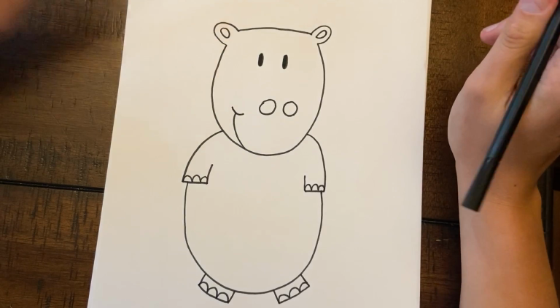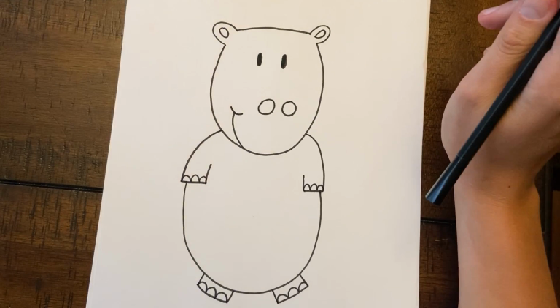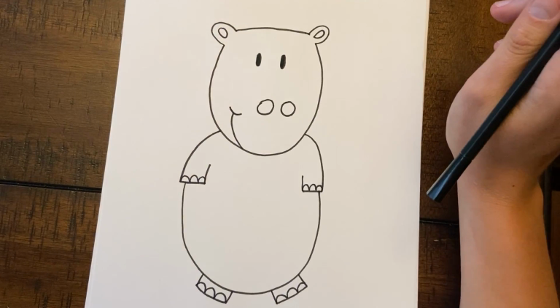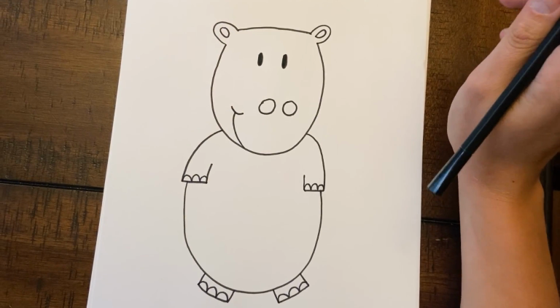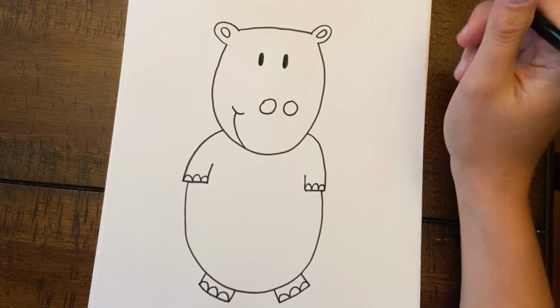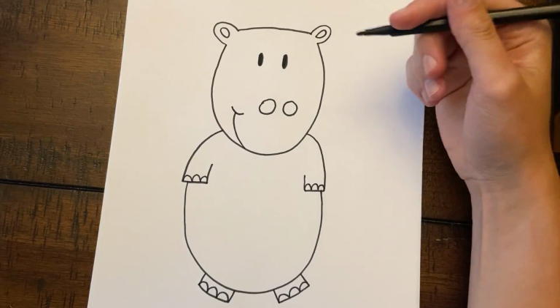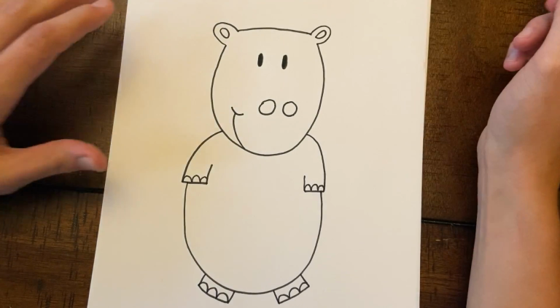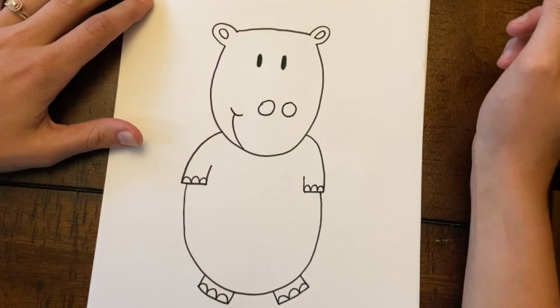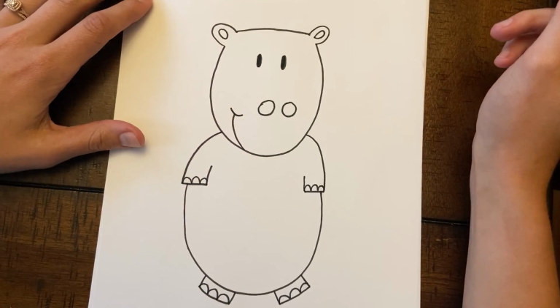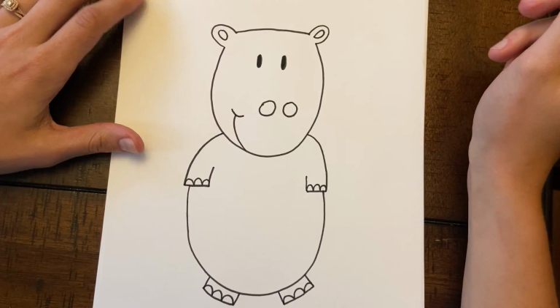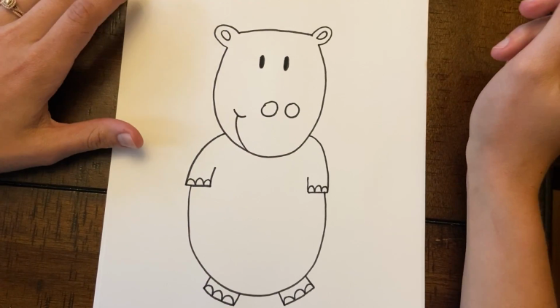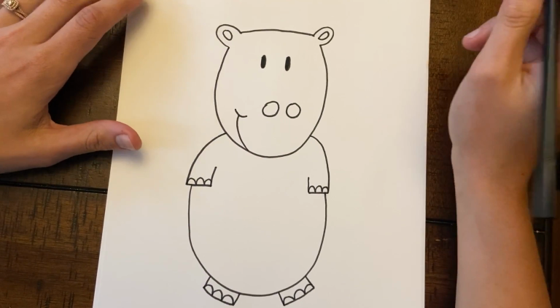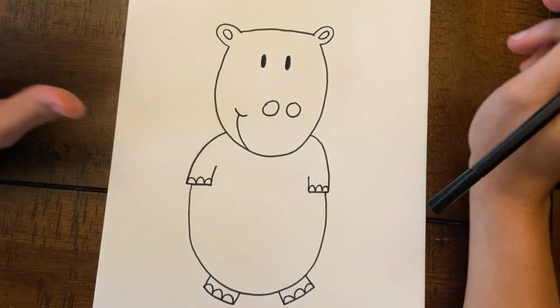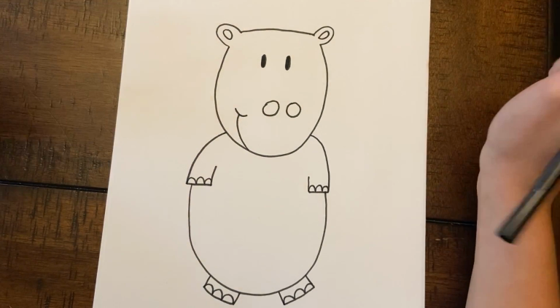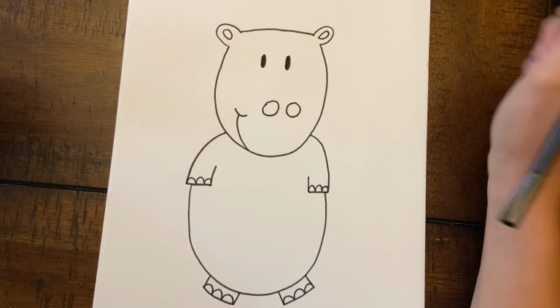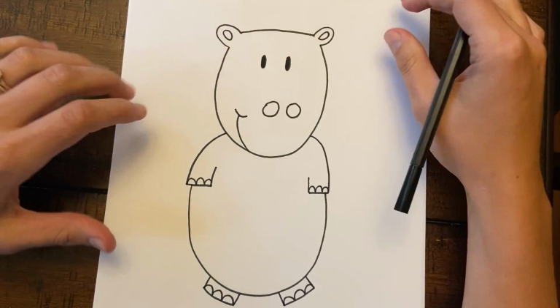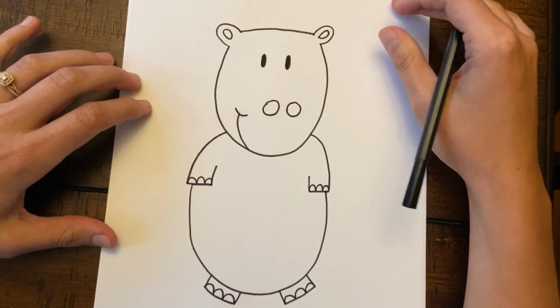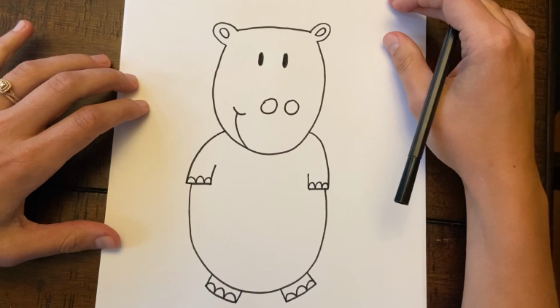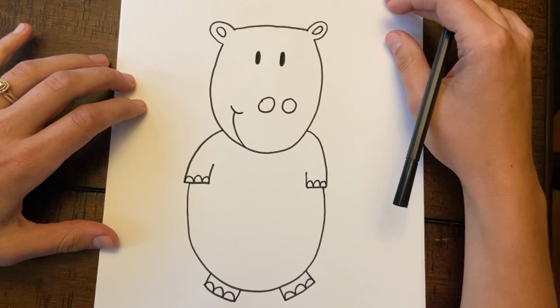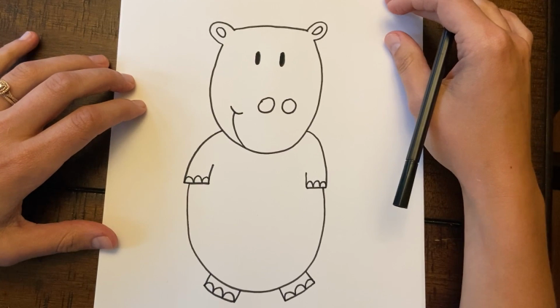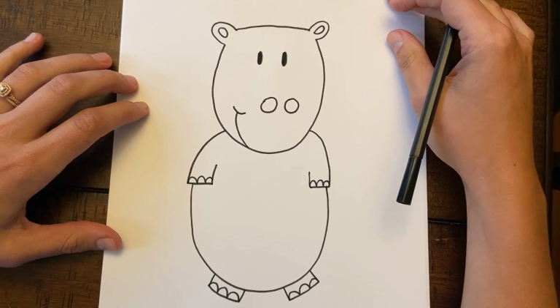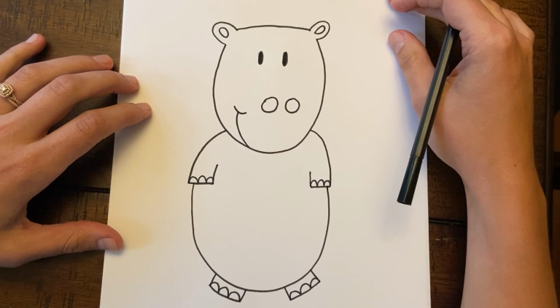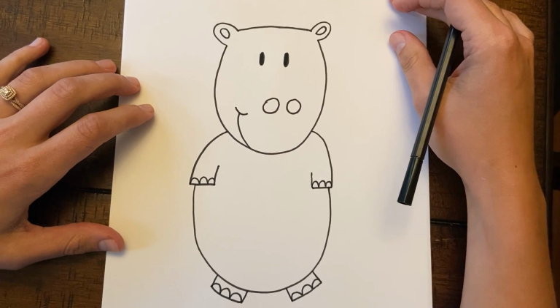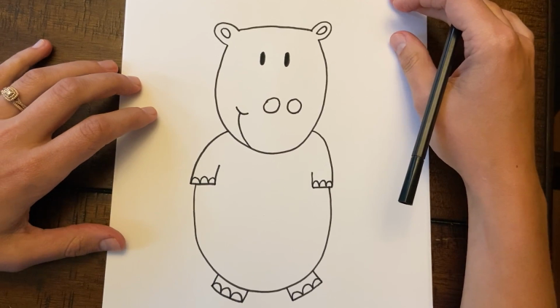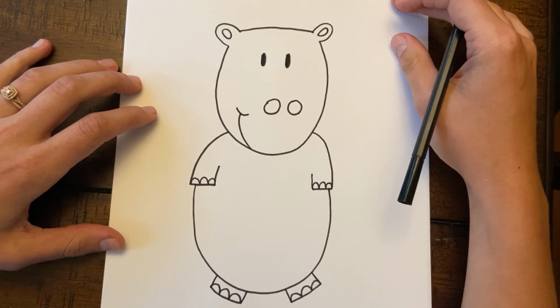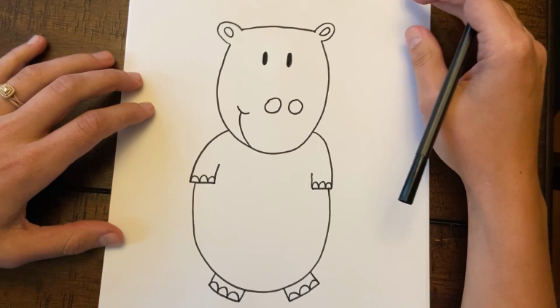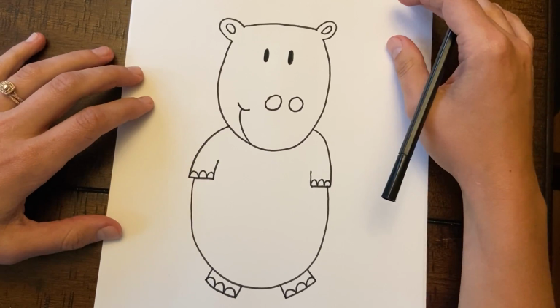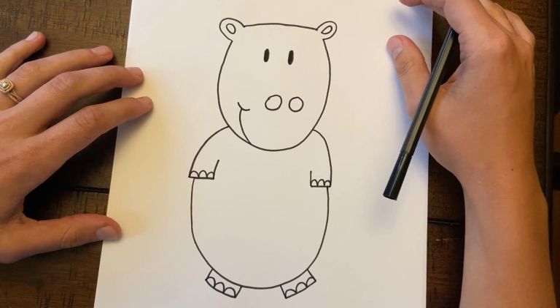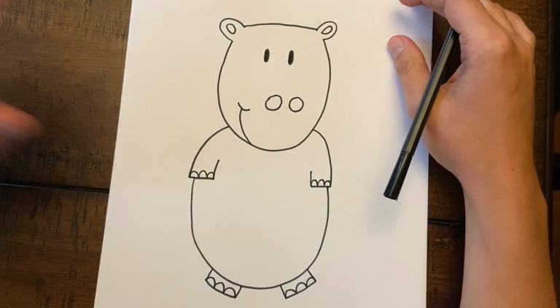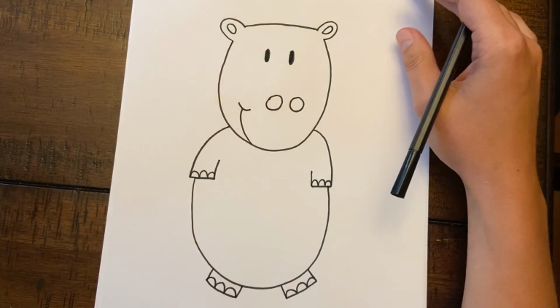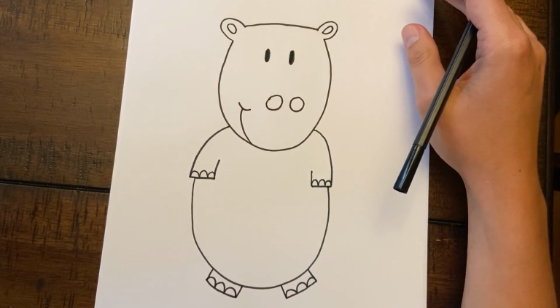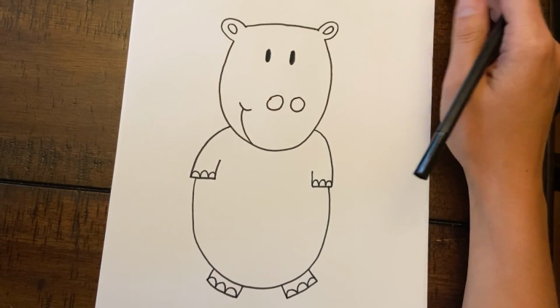You can grab some colors, color it really nice and pretty, and you can send them to Ms. Landry because I know she would love to see it. All right guys, I'll see y'all next time!